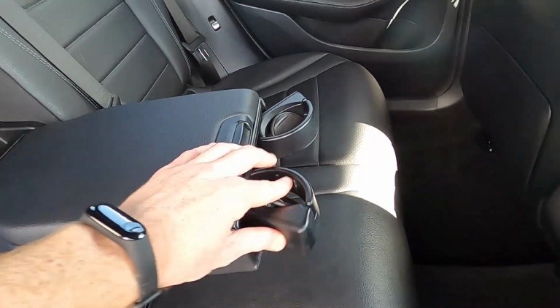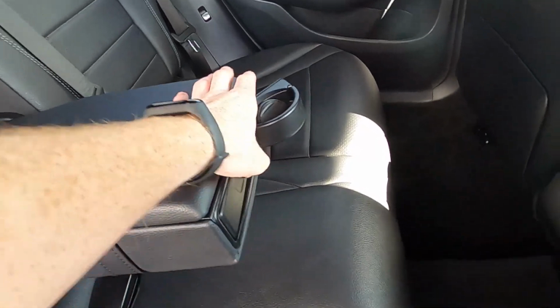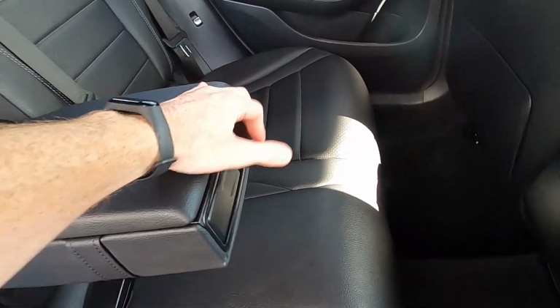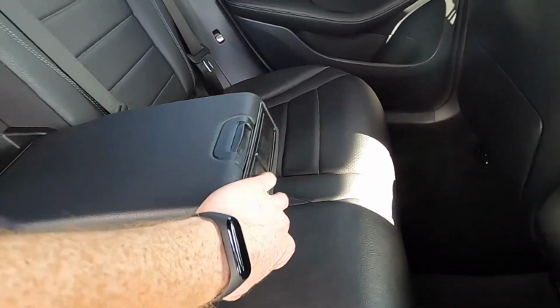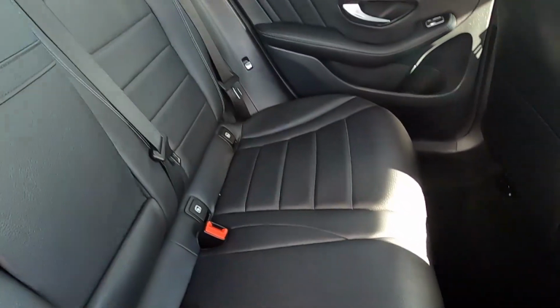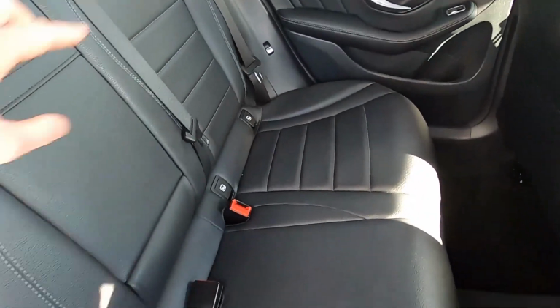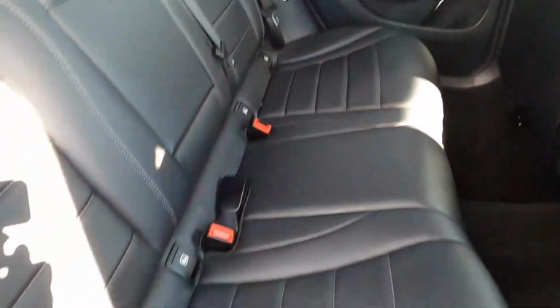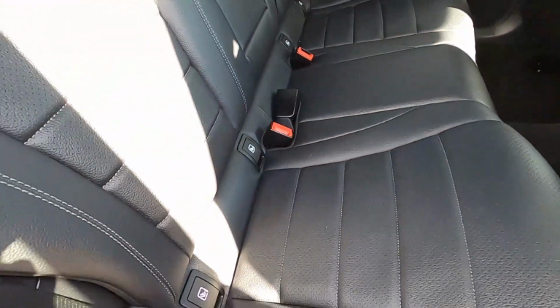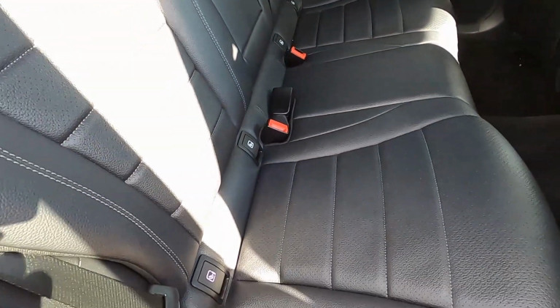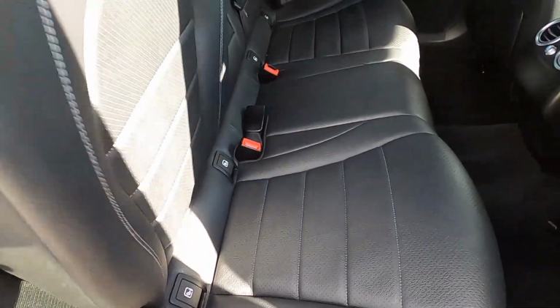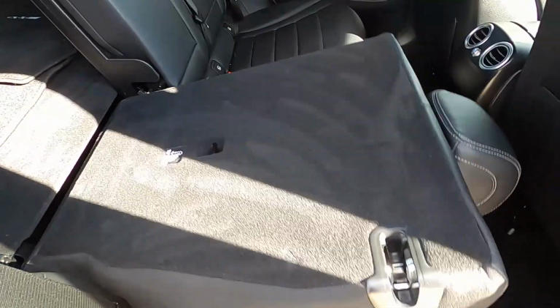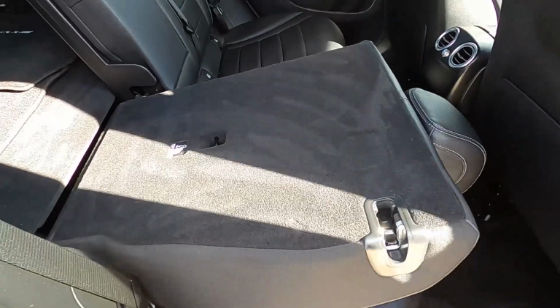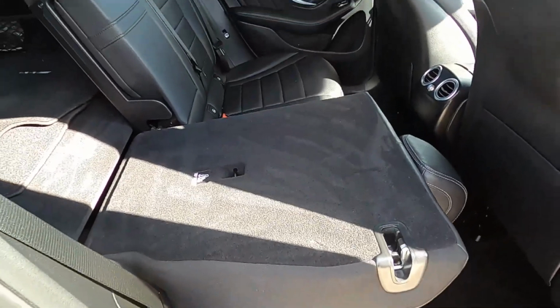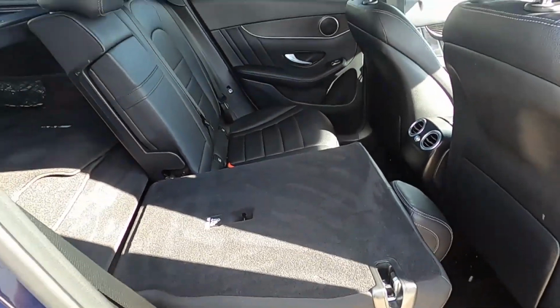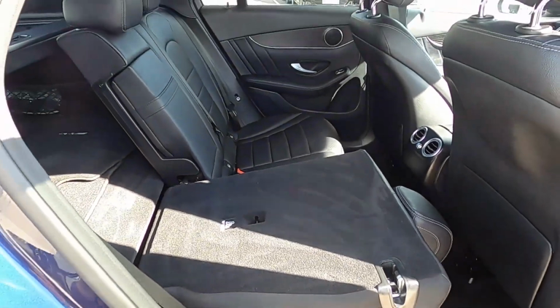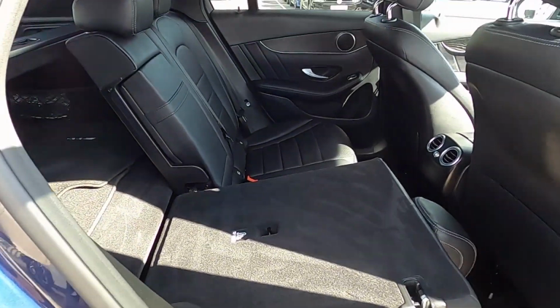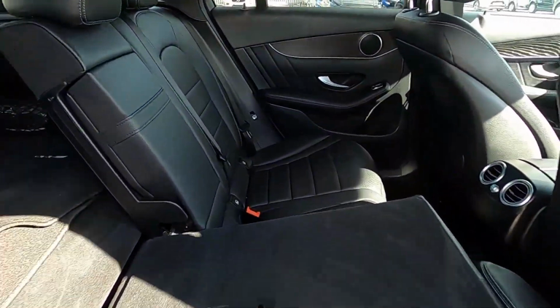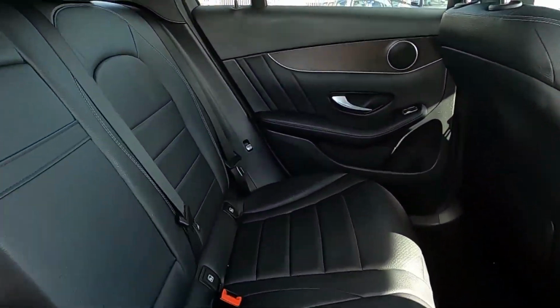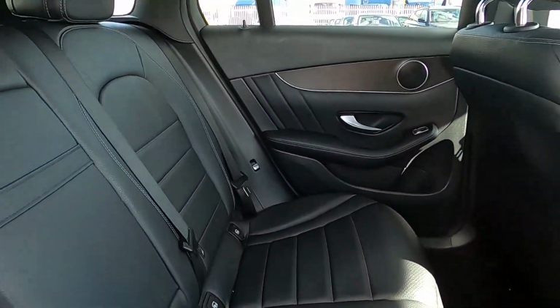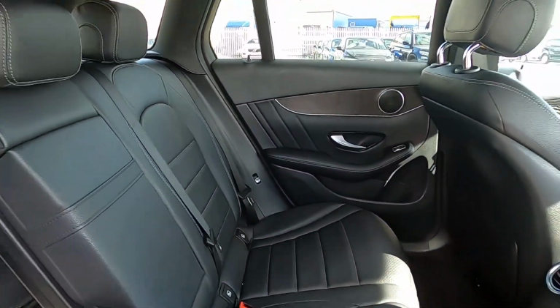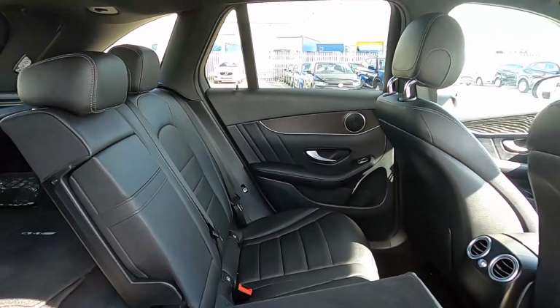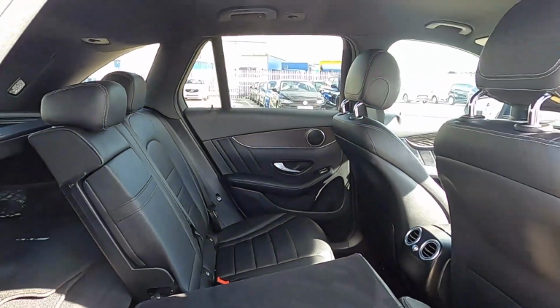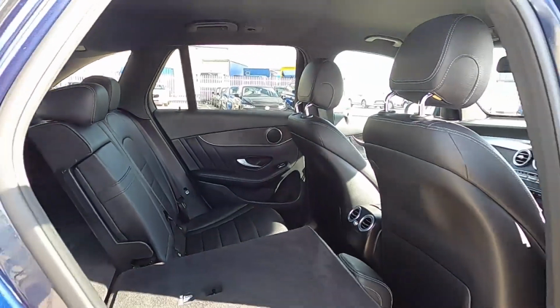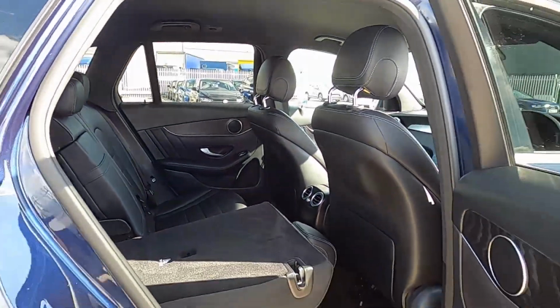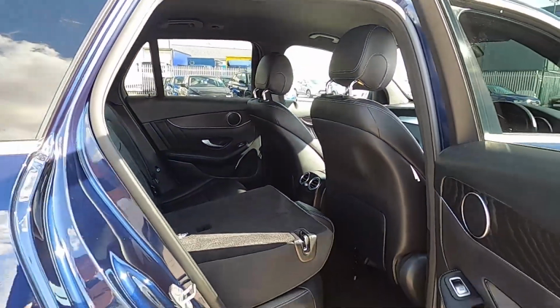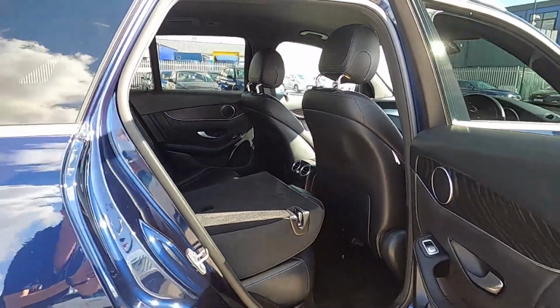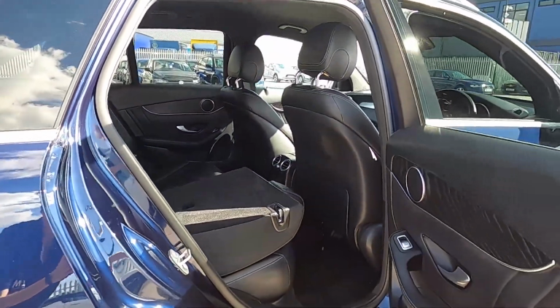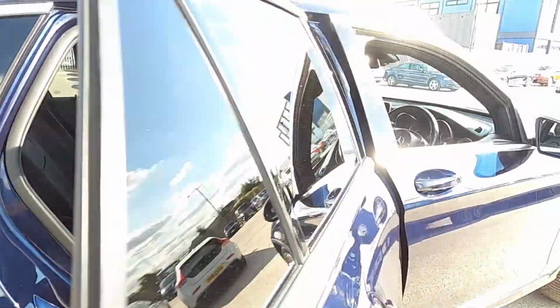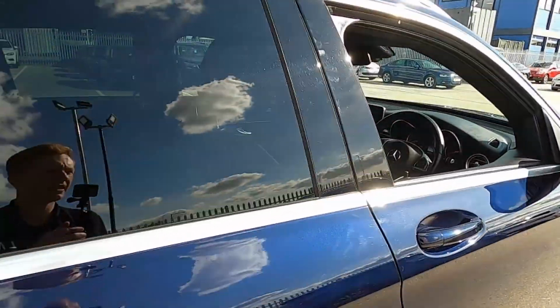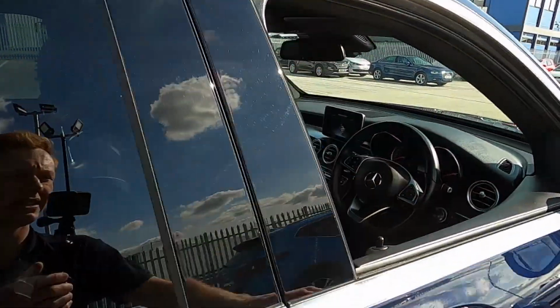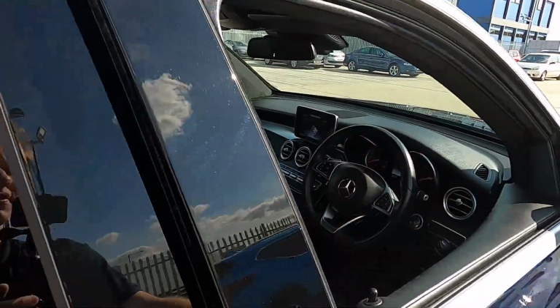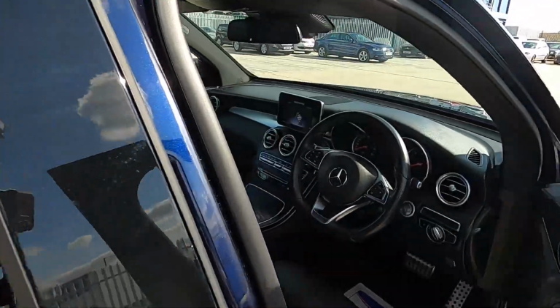You can also fold down the rear seats from inside the car — like so — and the same again for the other side. Now let's jump in and take it for a drive.